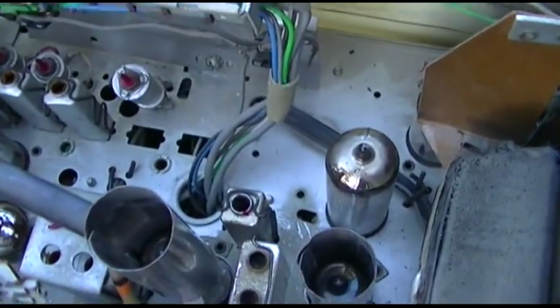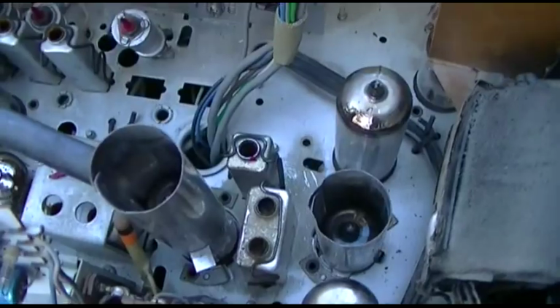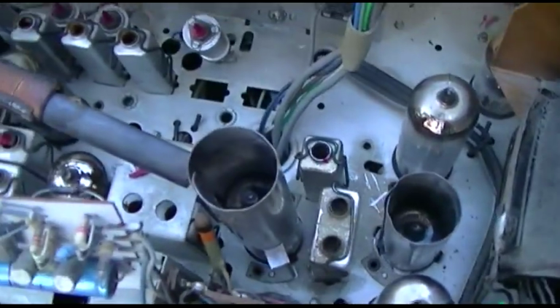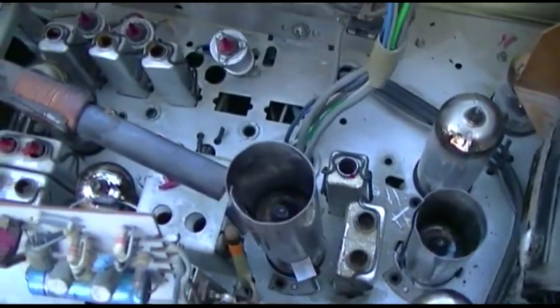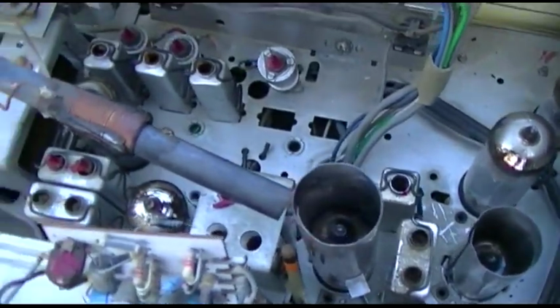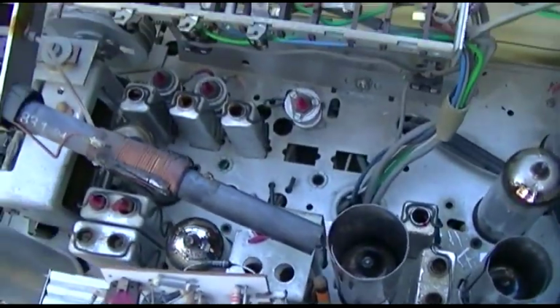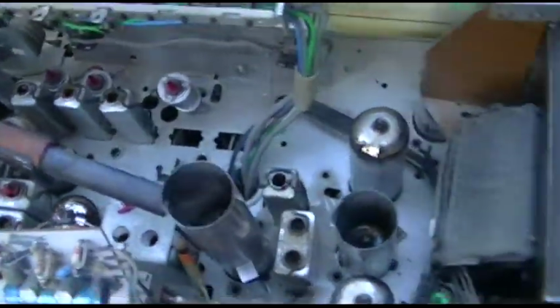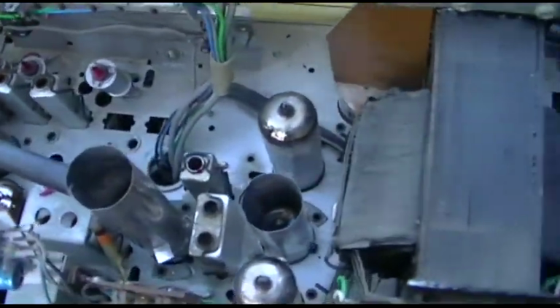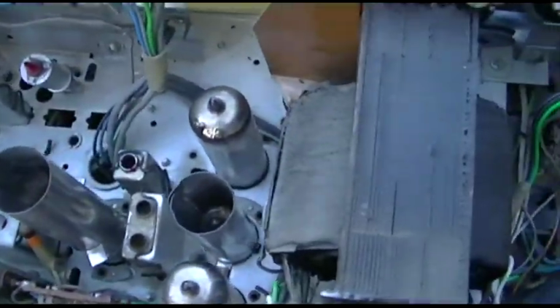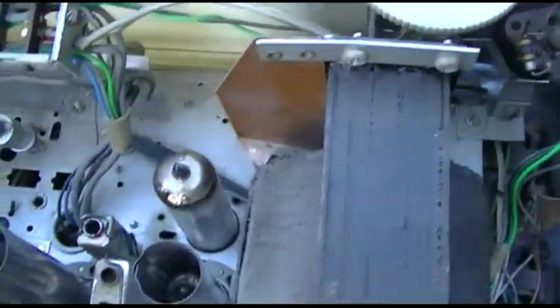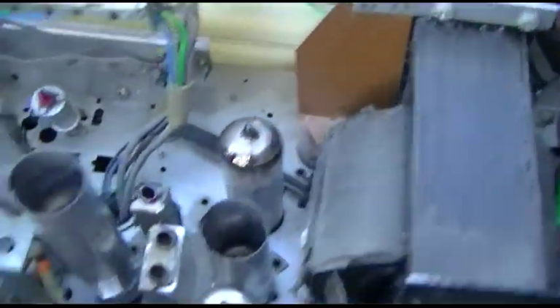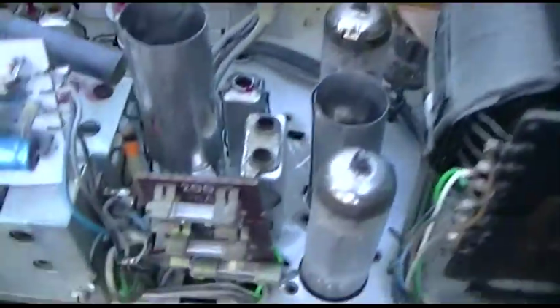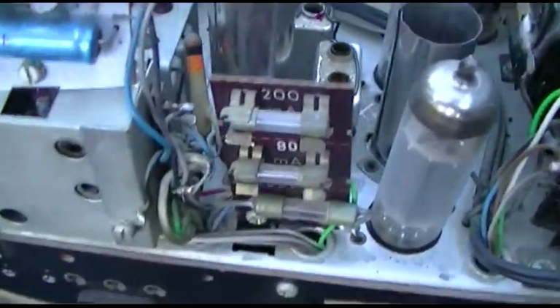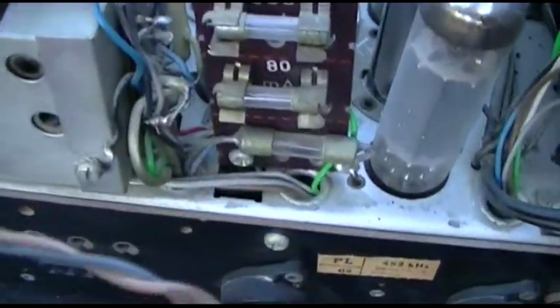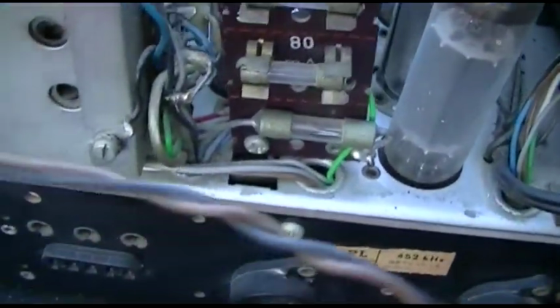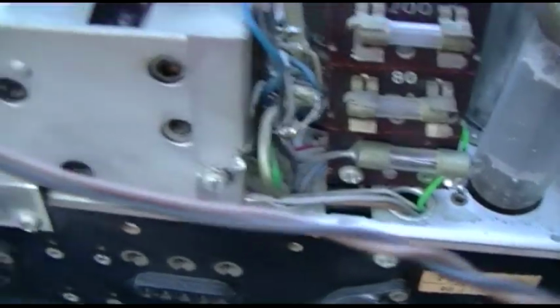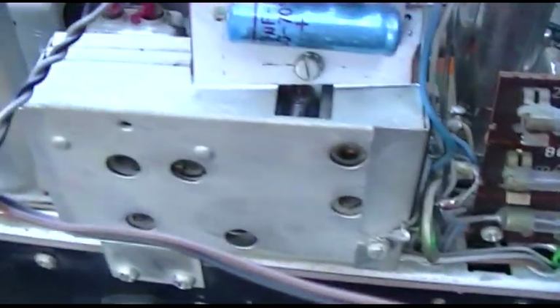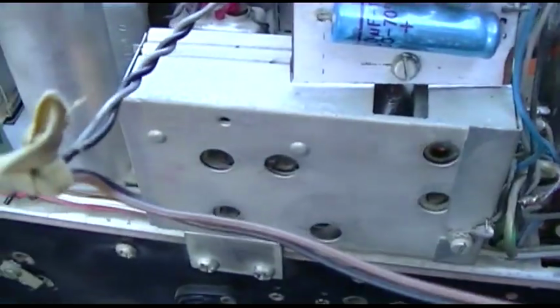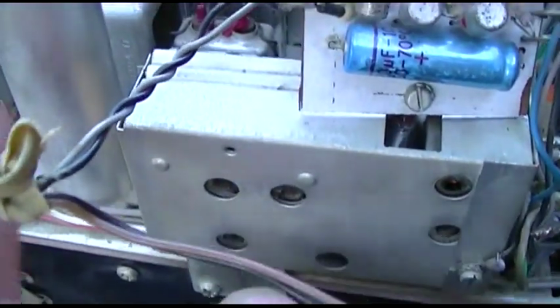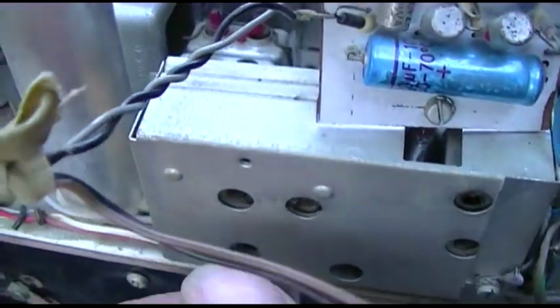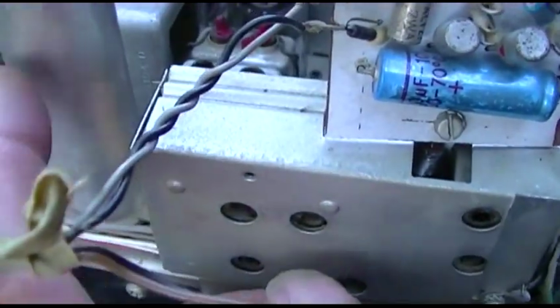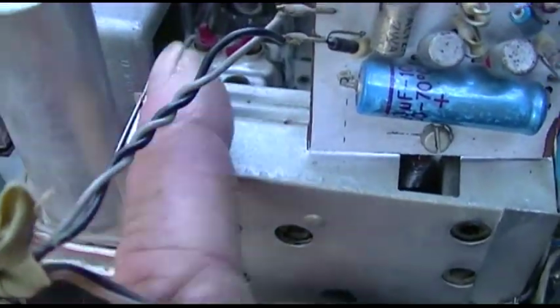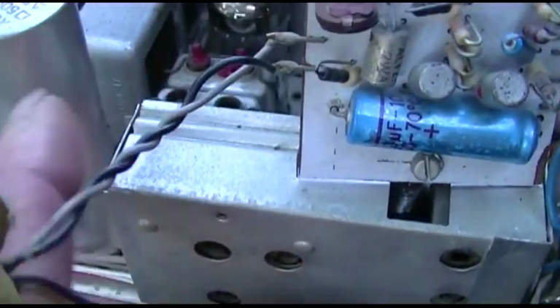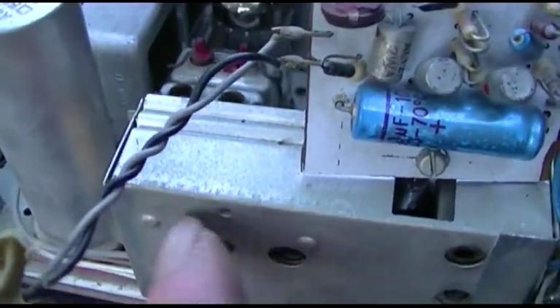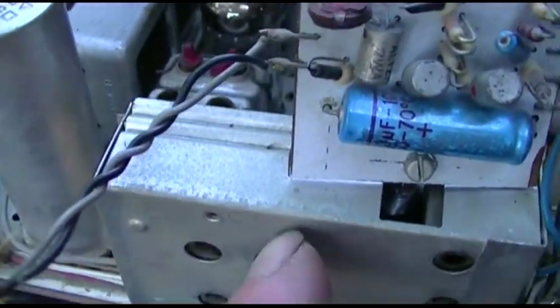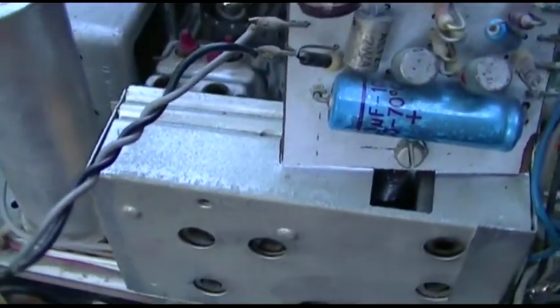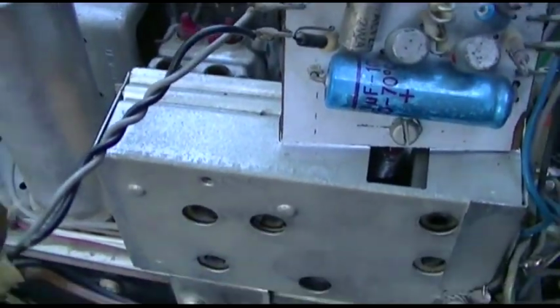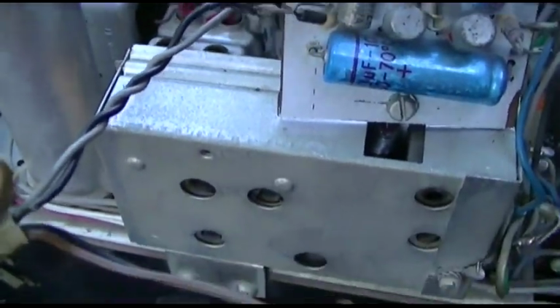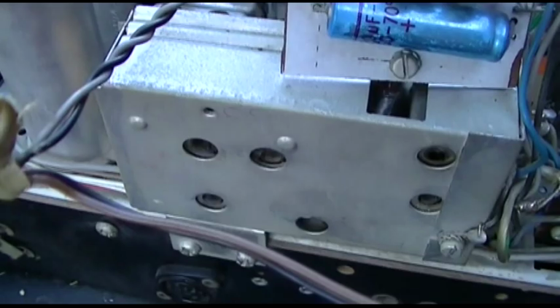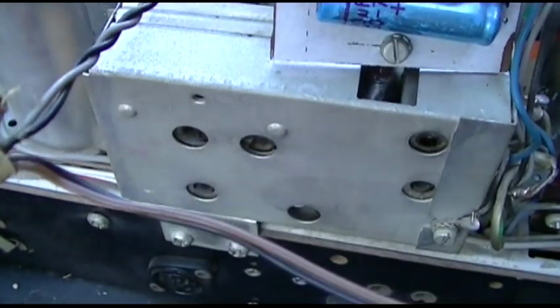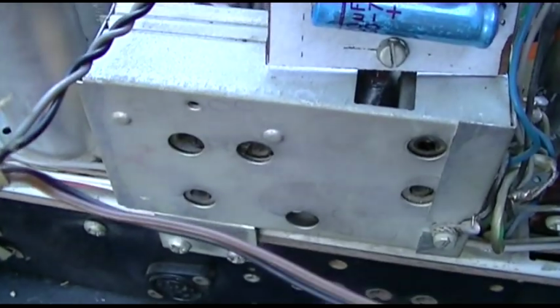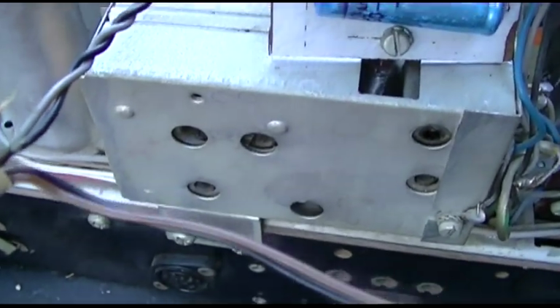I've straightened that out. This must be the stereo demodulator — this box right here, this box must be the stereo demodulator.